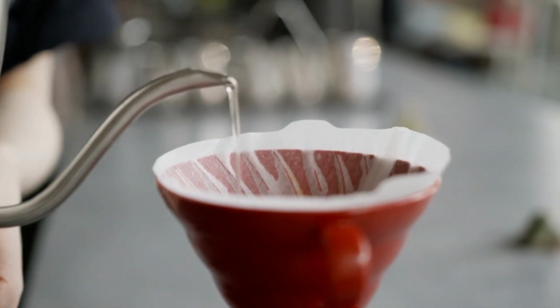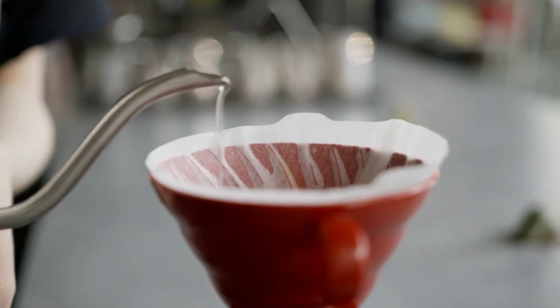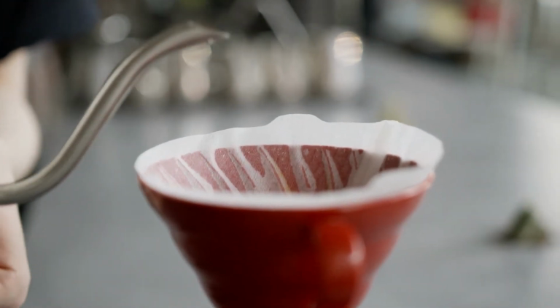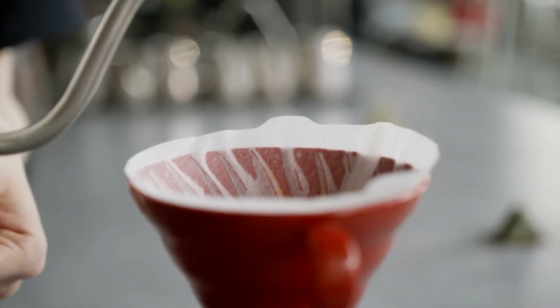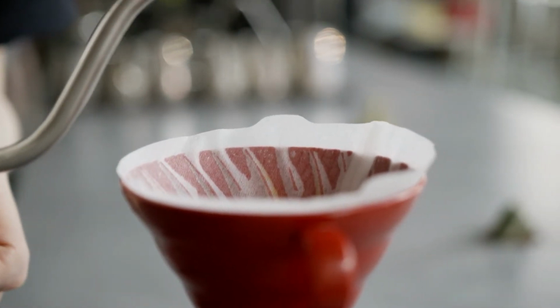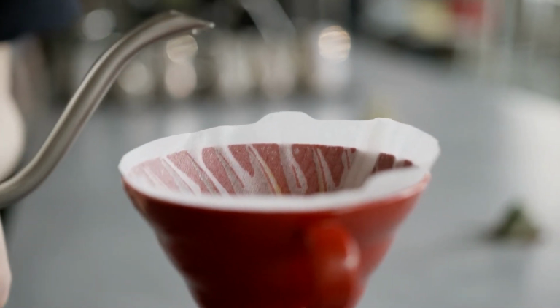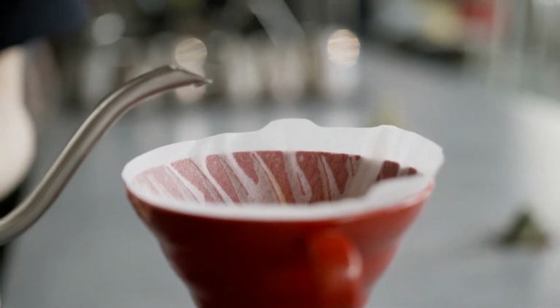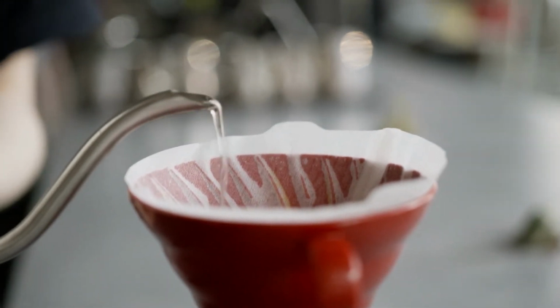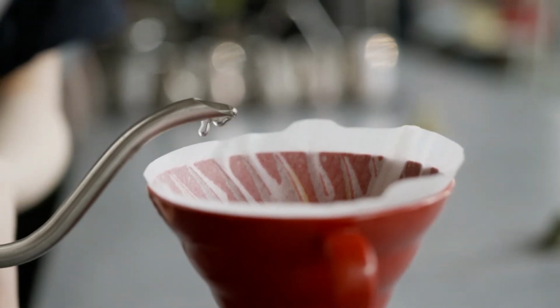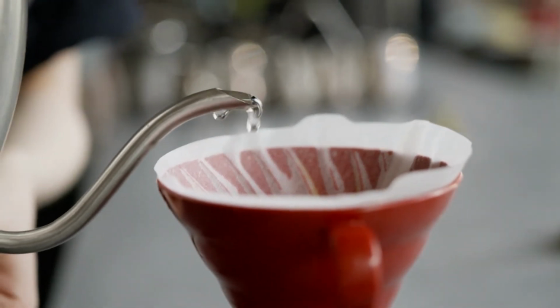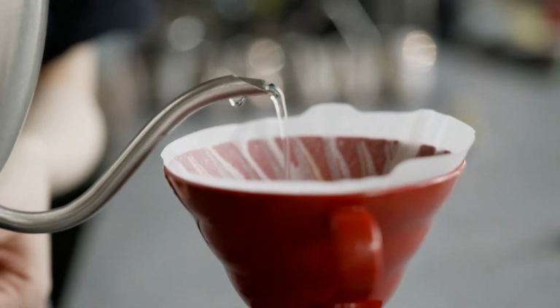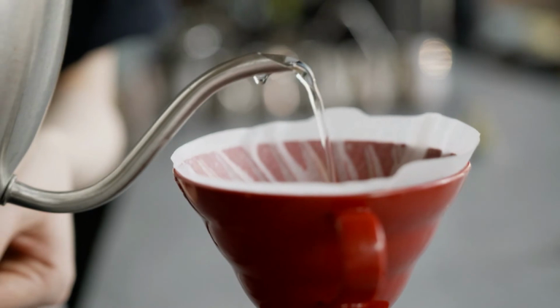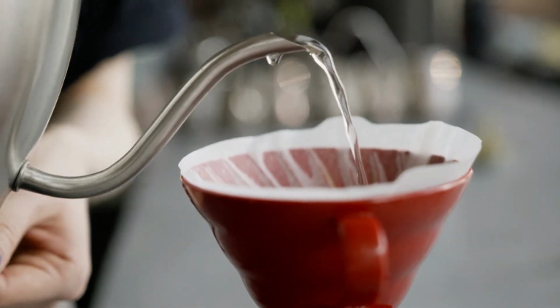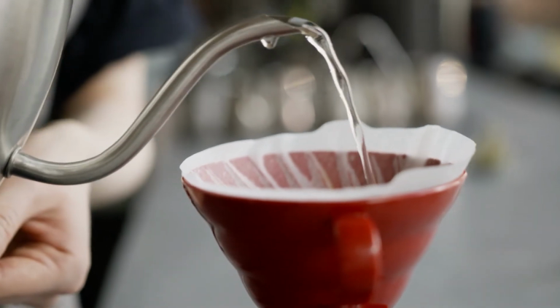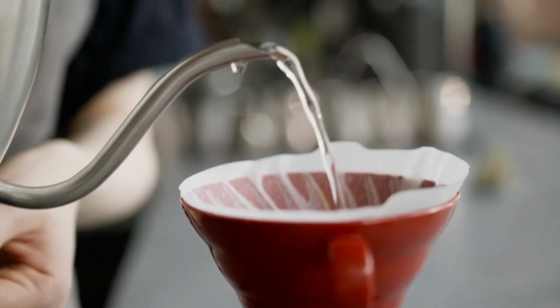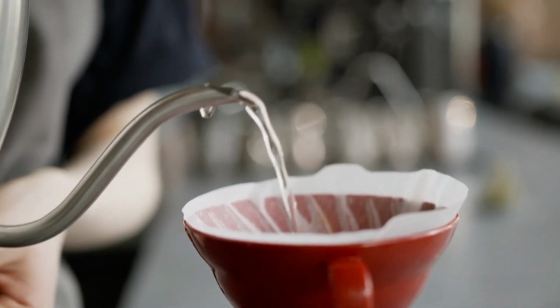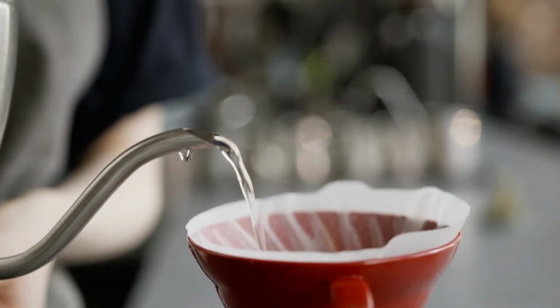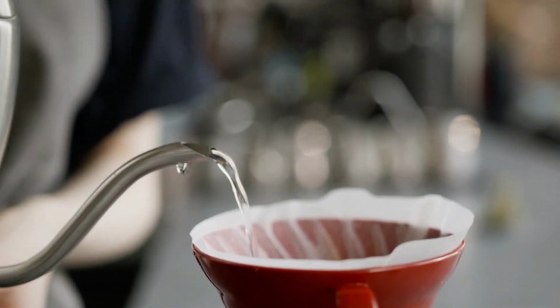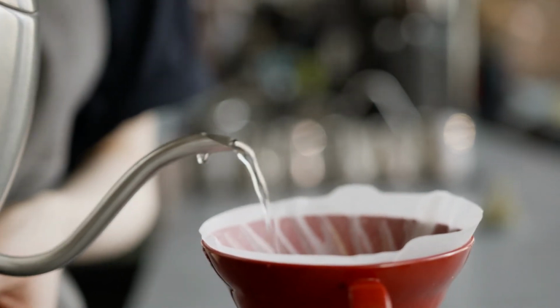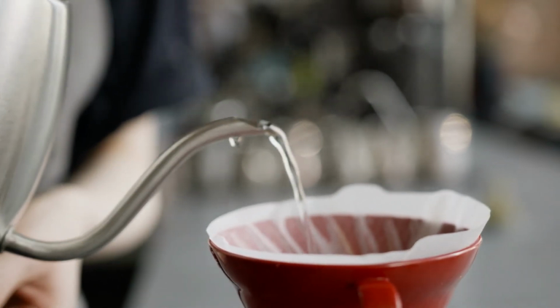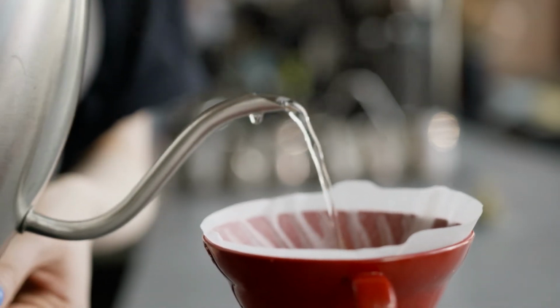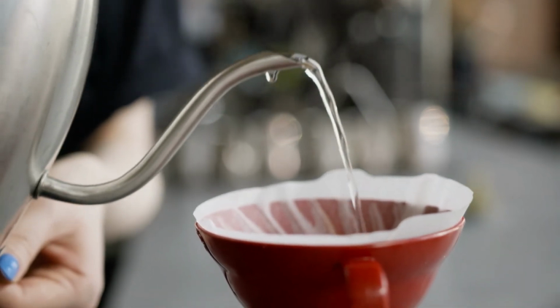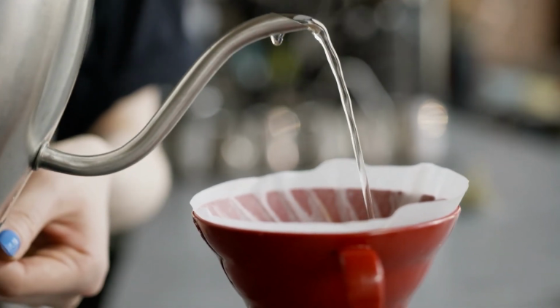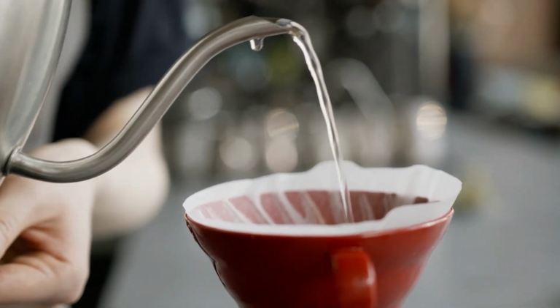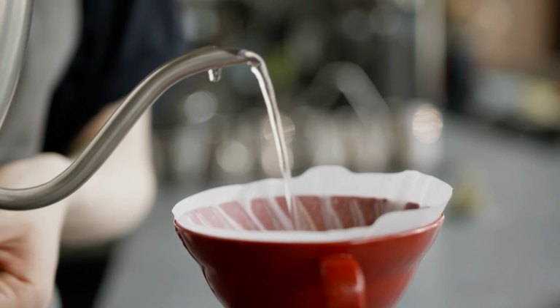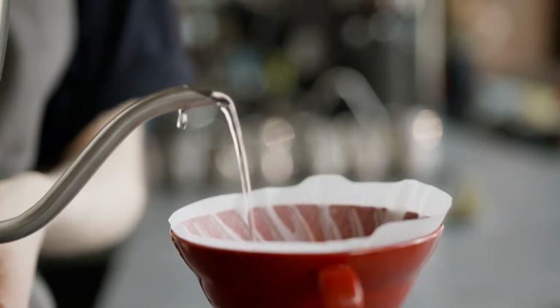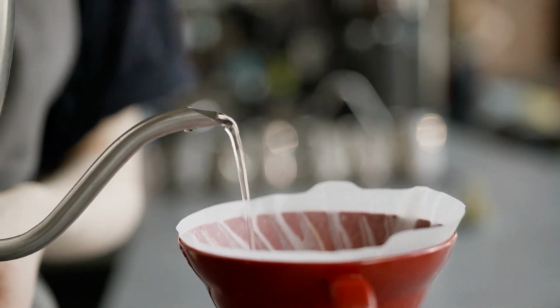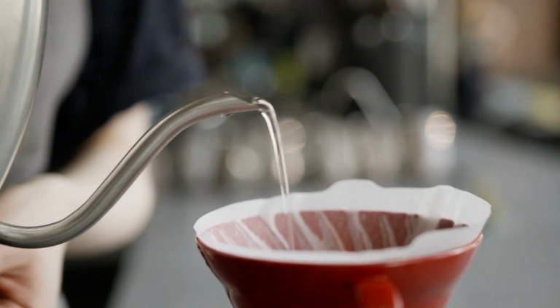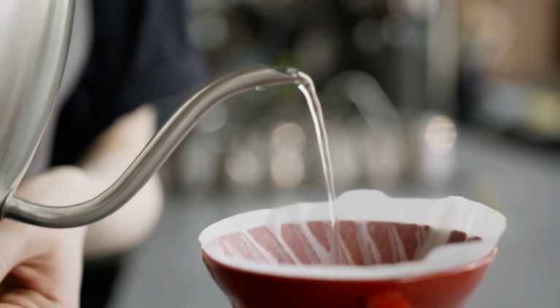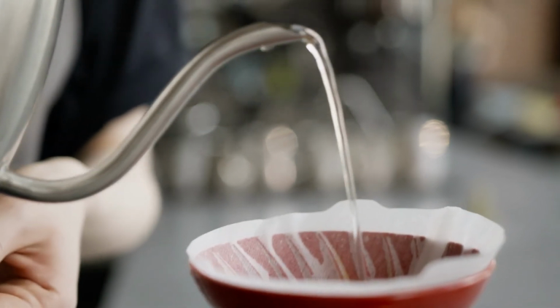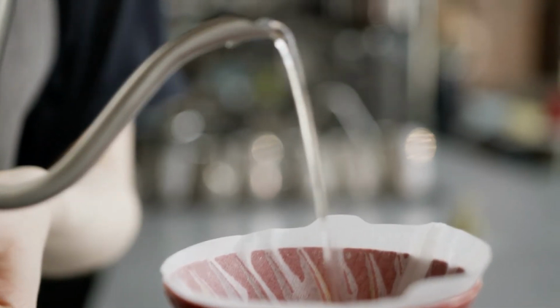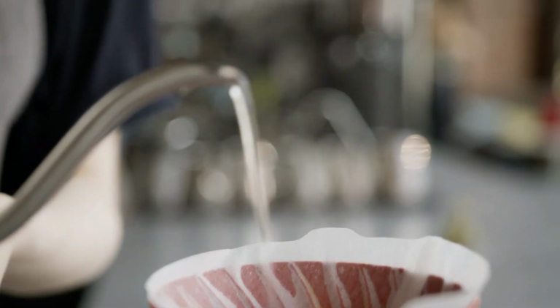Now for the third pour. As the coffee mixture goes through the filter to extract your precious brew, pour in additional water using the same slow and steady motions as the second pour. This will take 15 to 20 seconds.